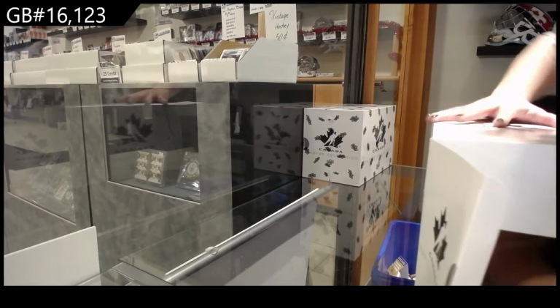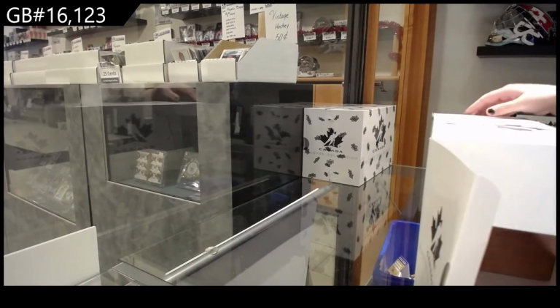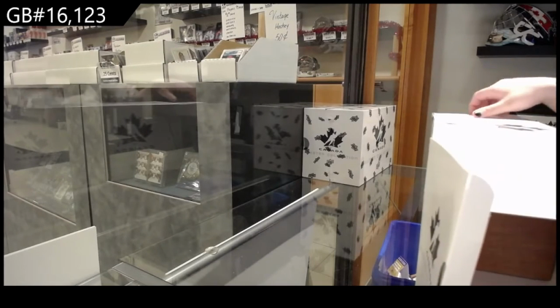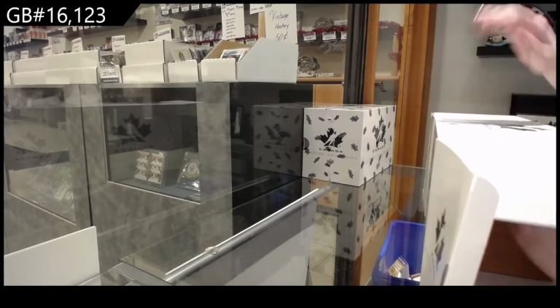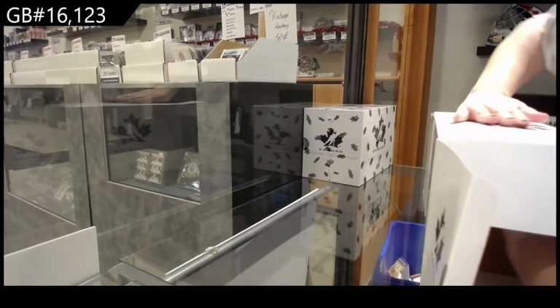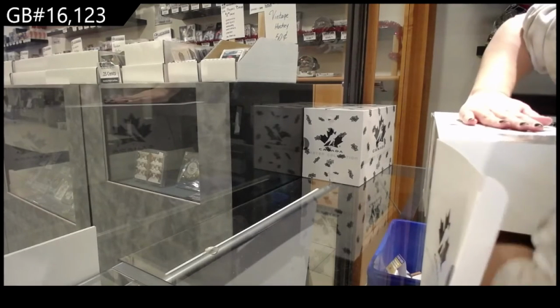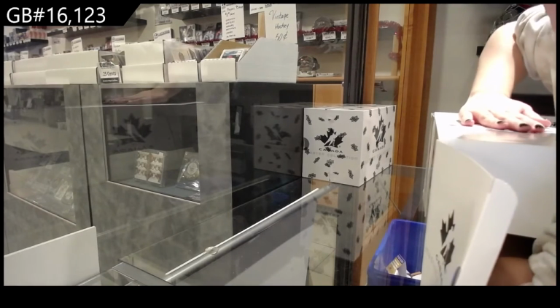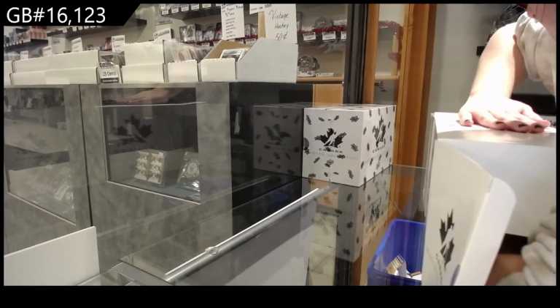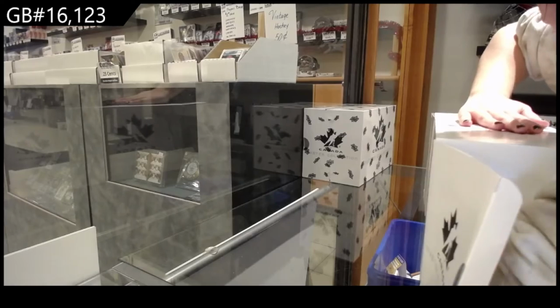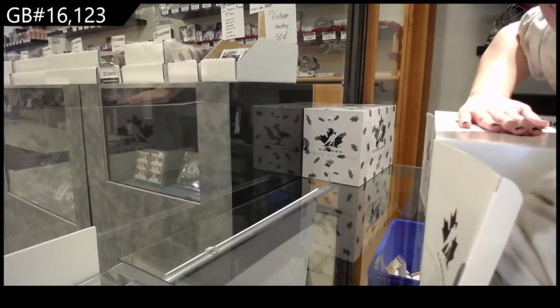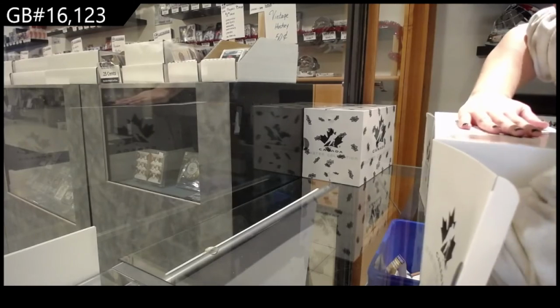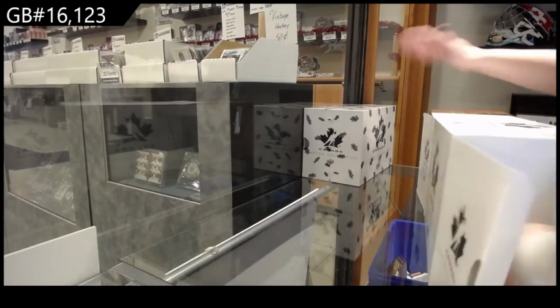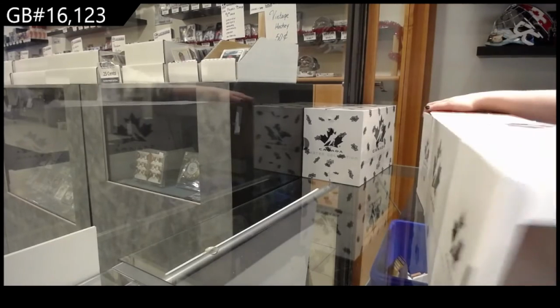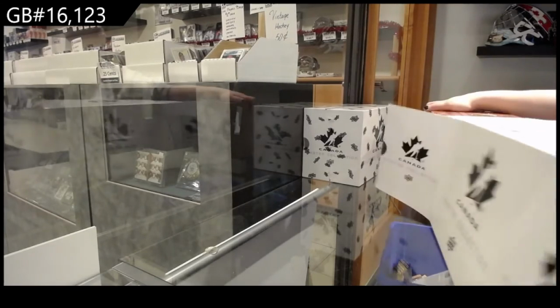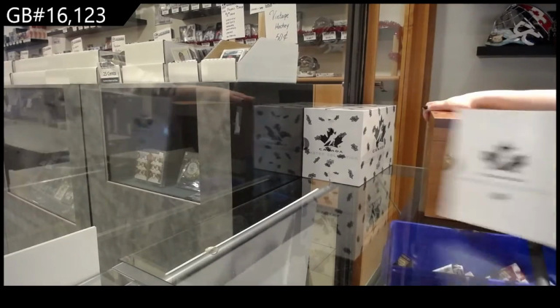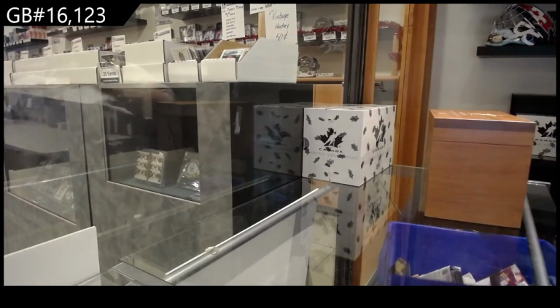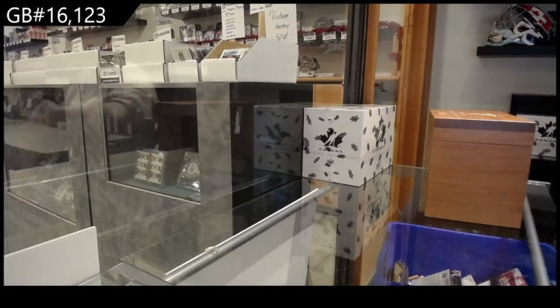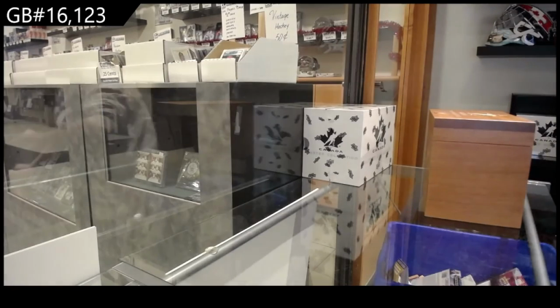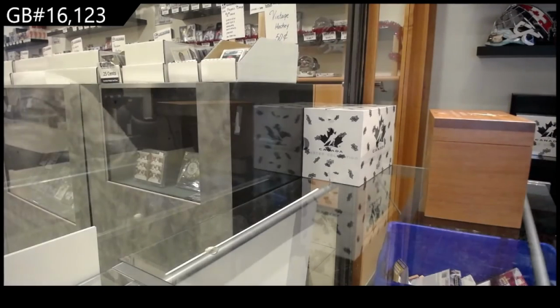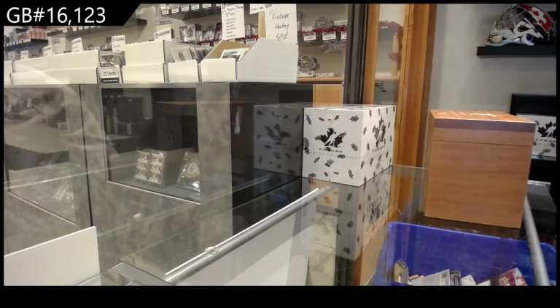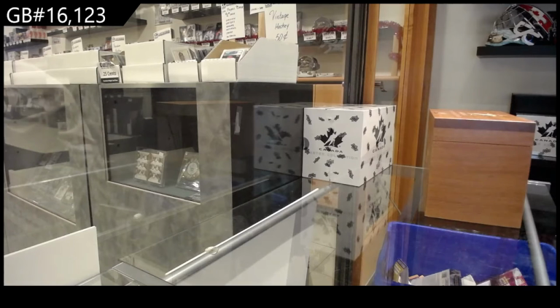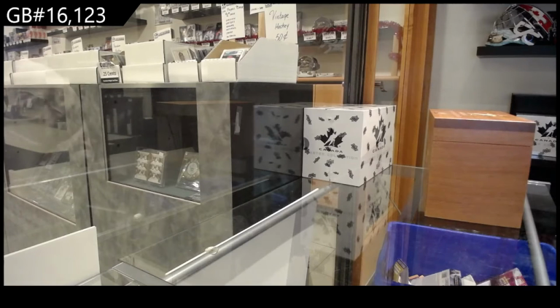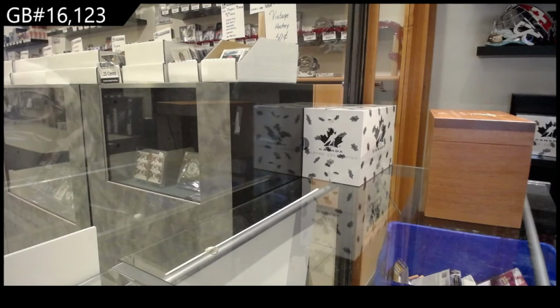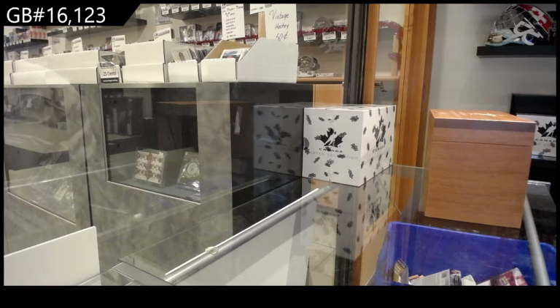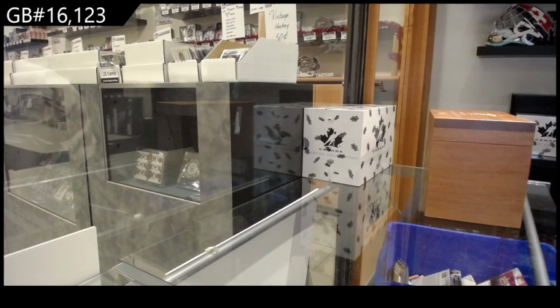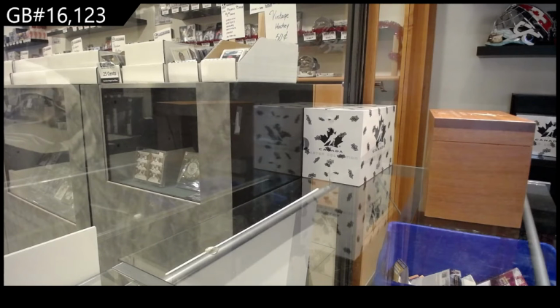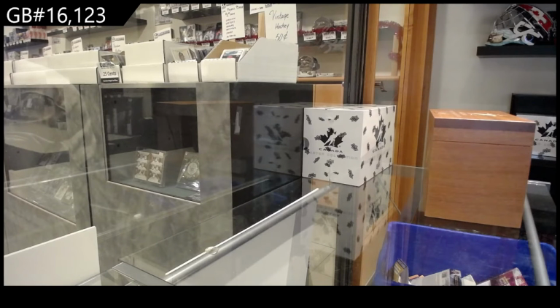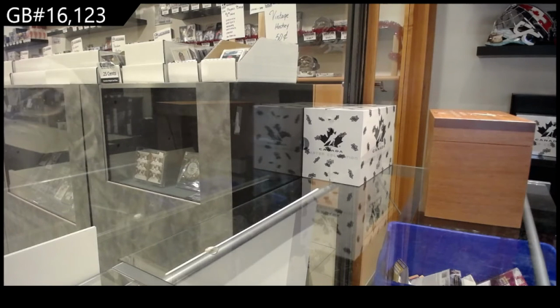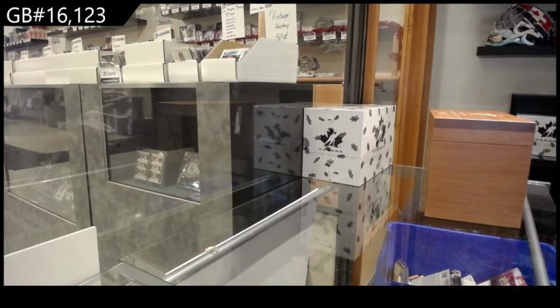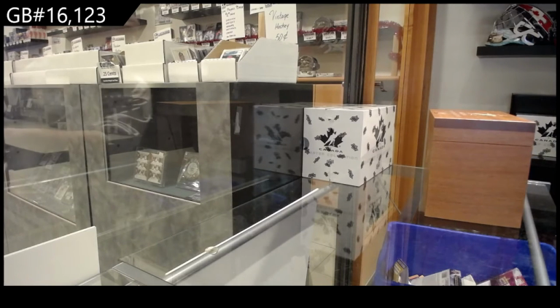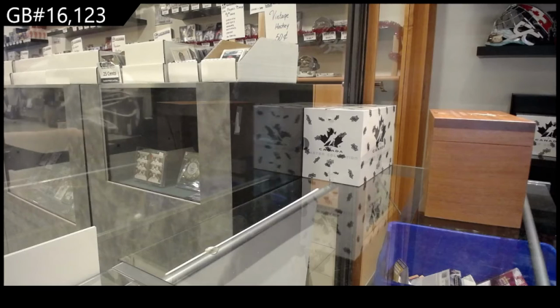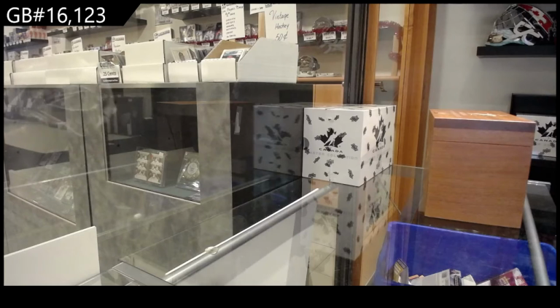Oh my gosh, this list. I'm not wanting it to come out. This is number 74!